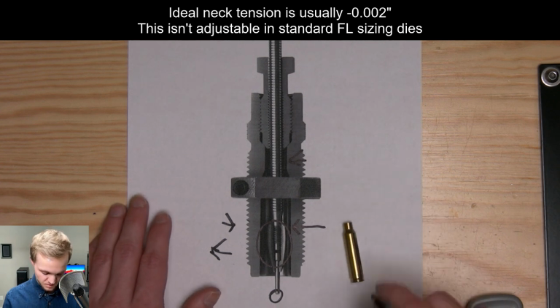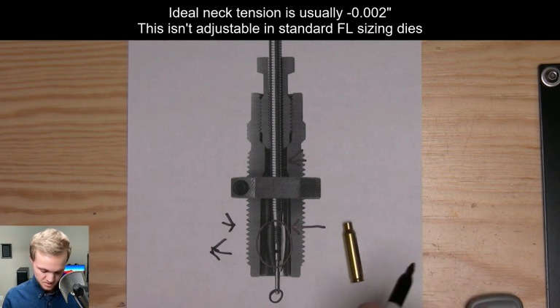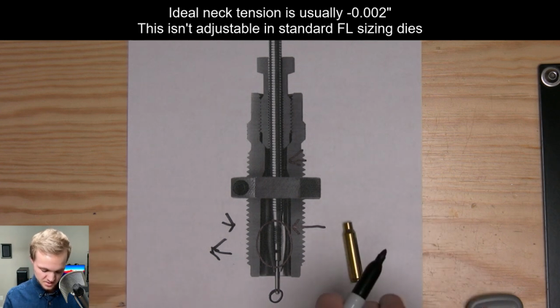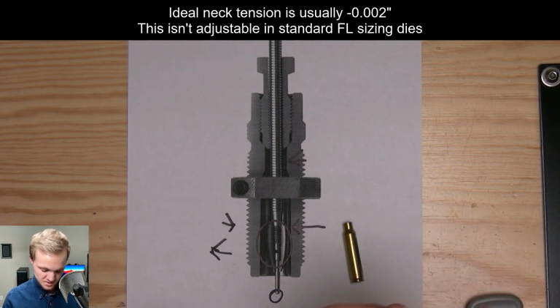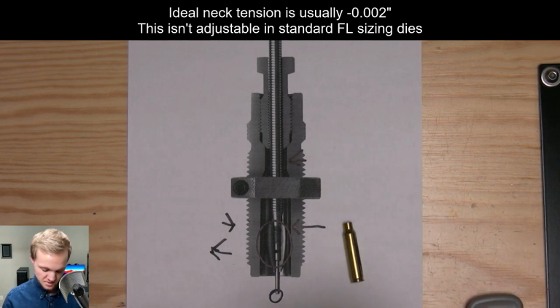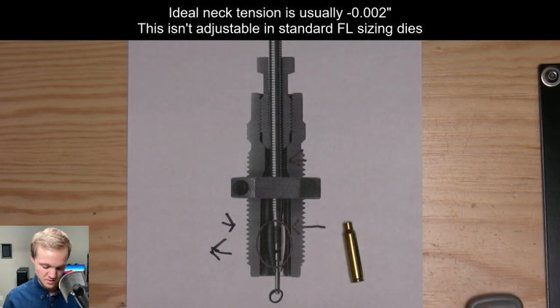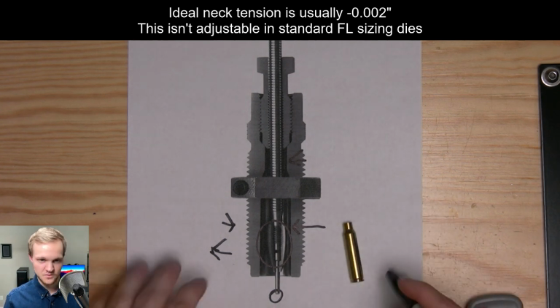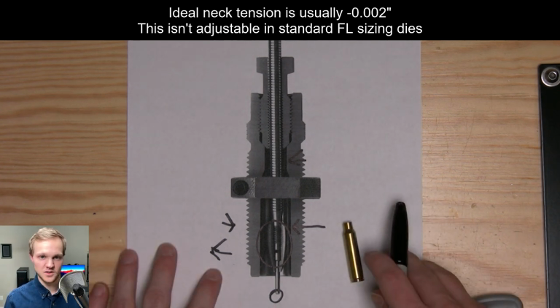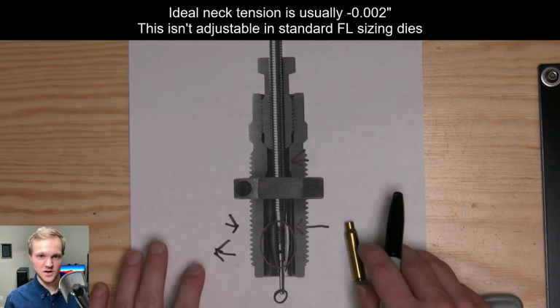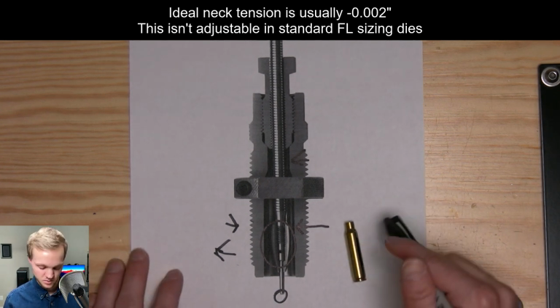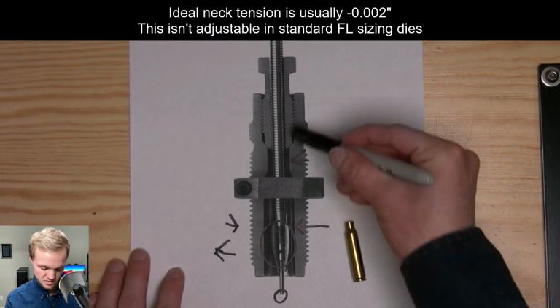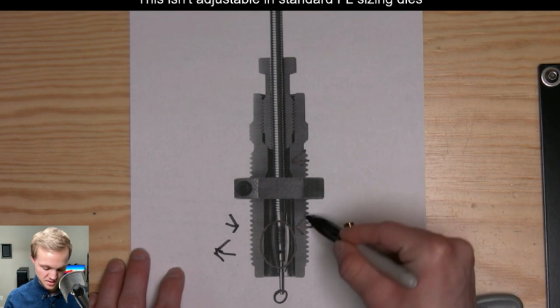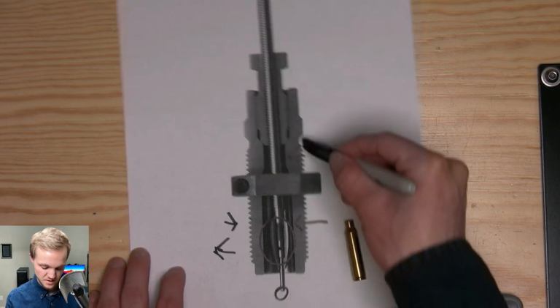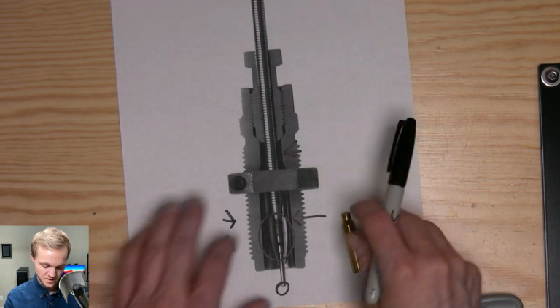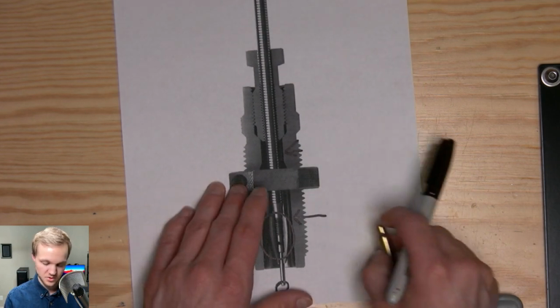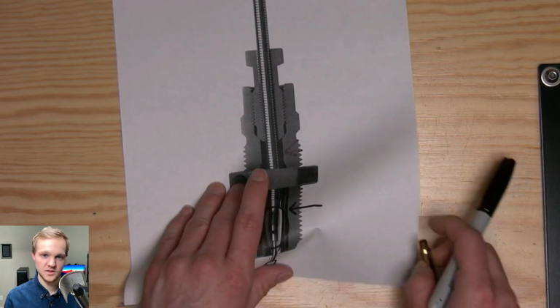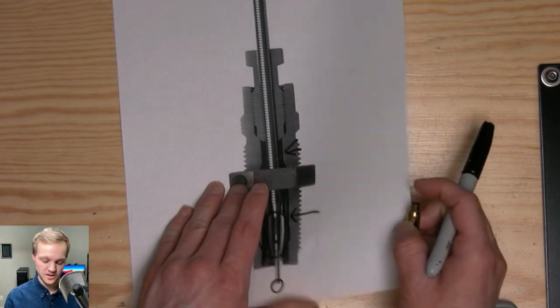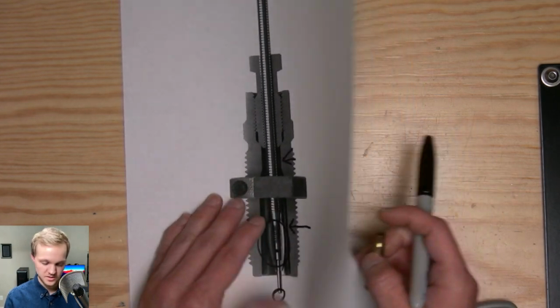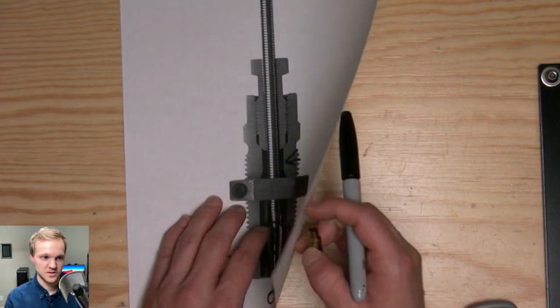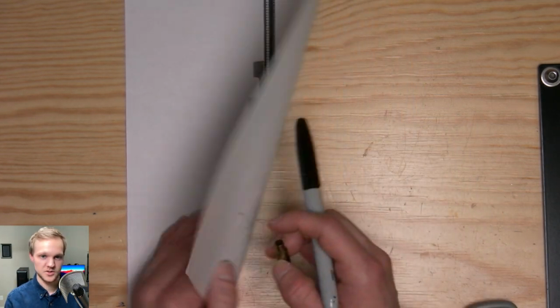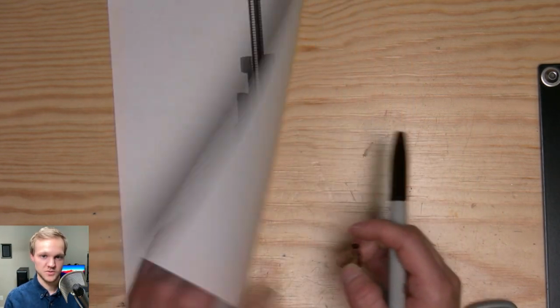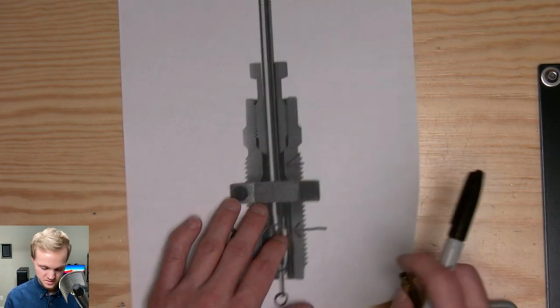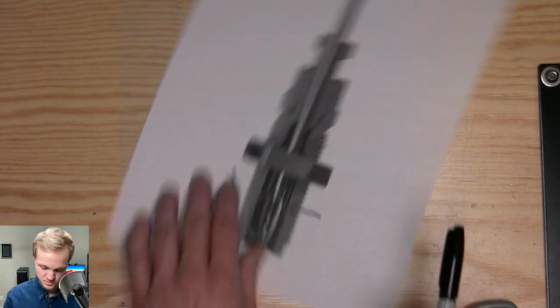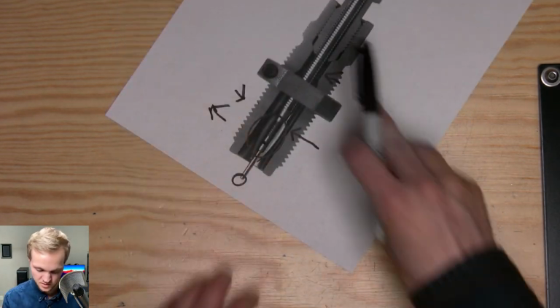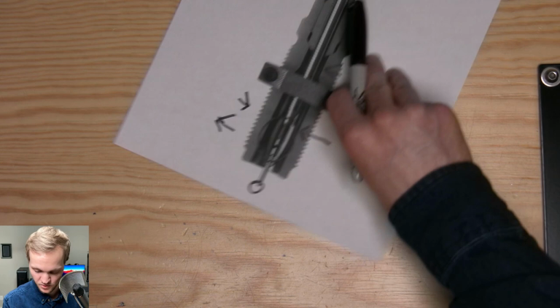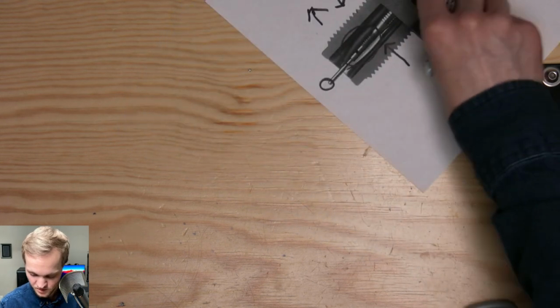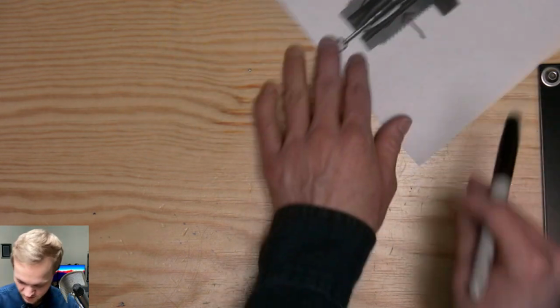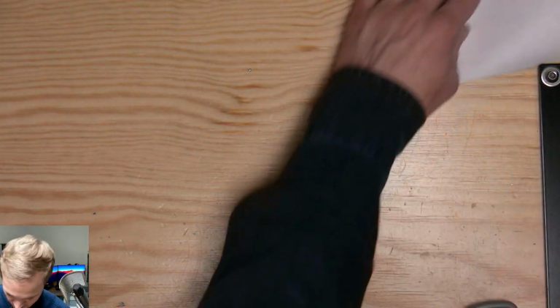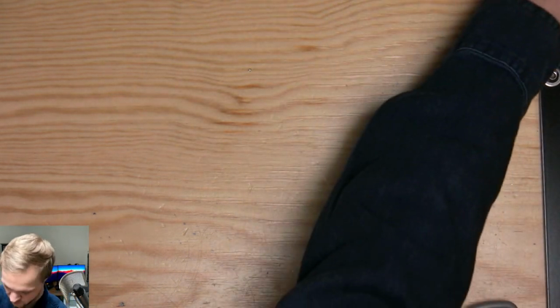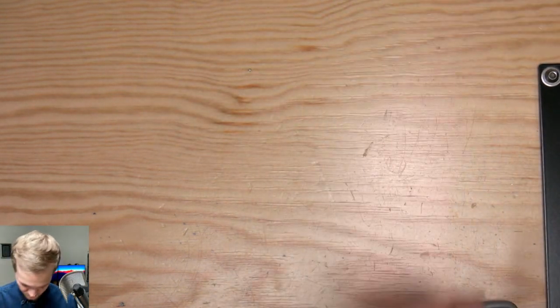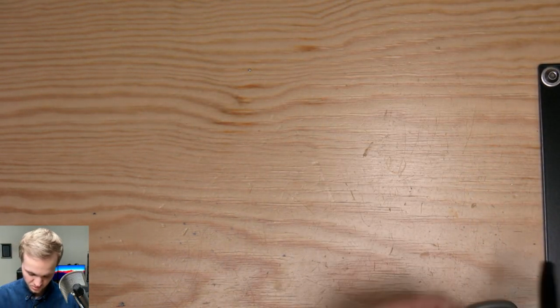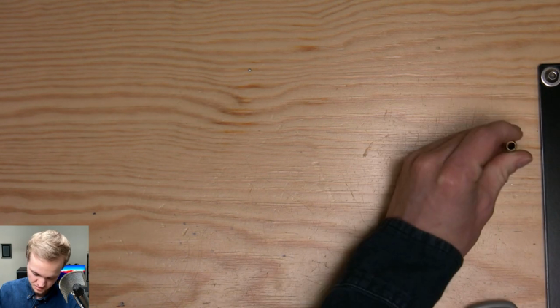So that's the basics of a full-length sizer die and how it works. This is a cutout of a Hornady that I had cut out myself. Only quality content here.